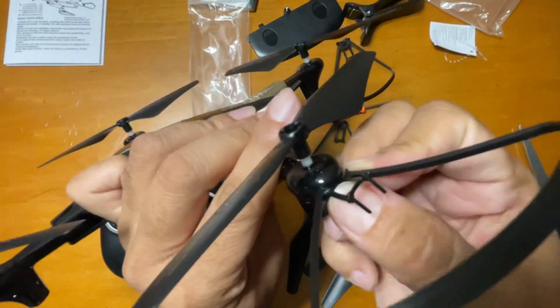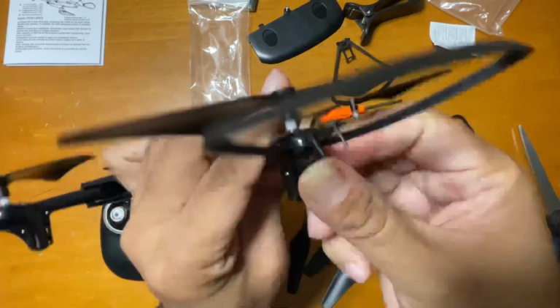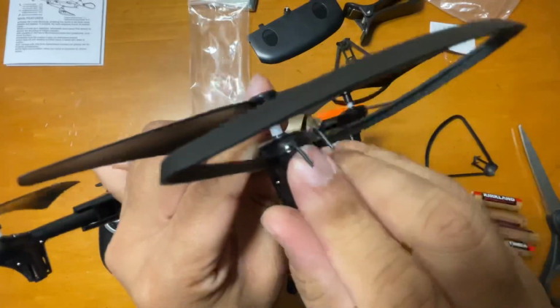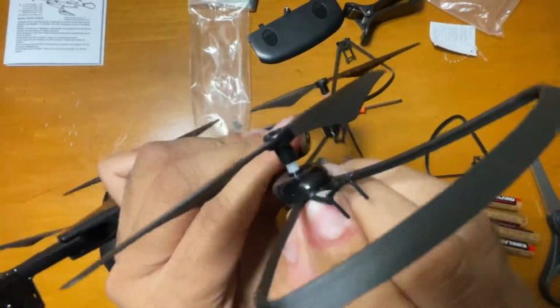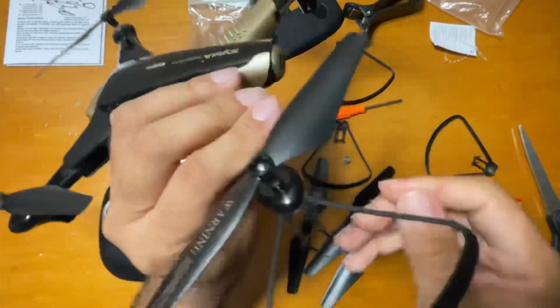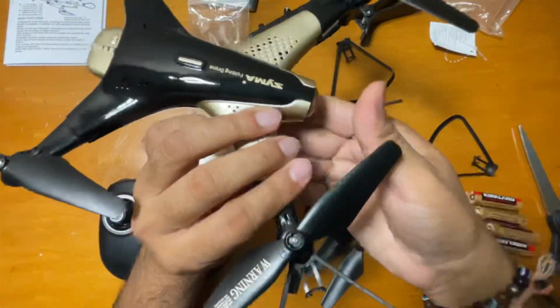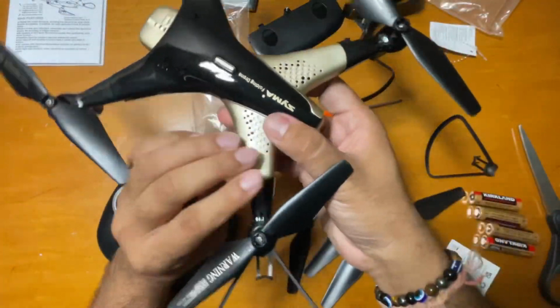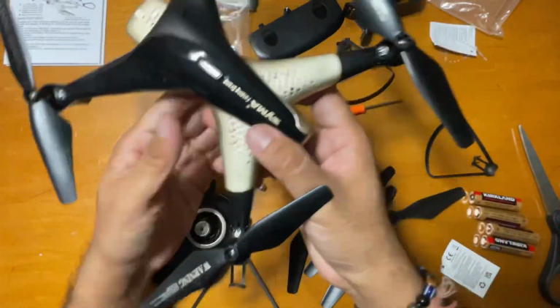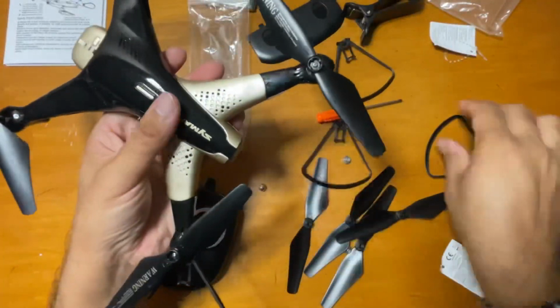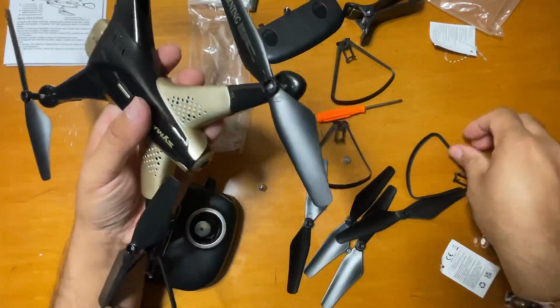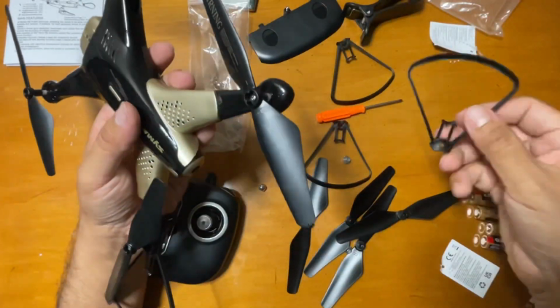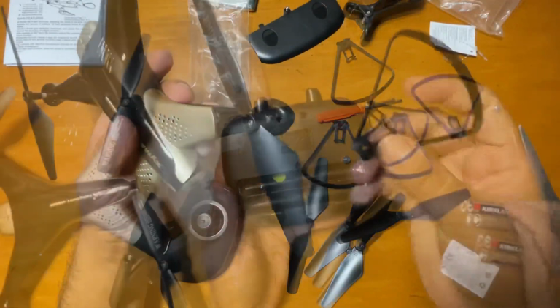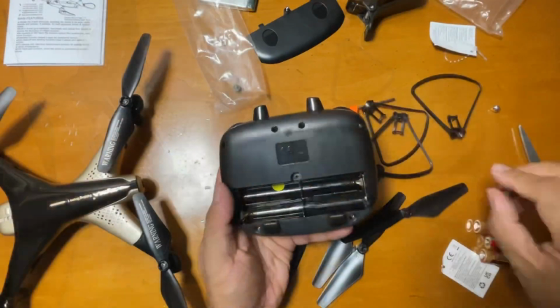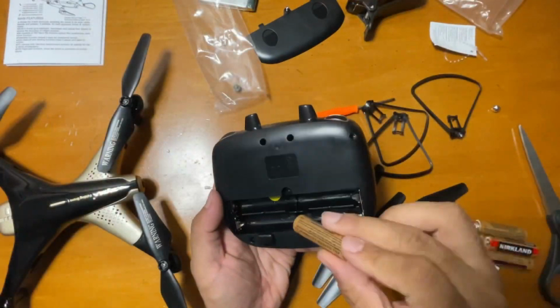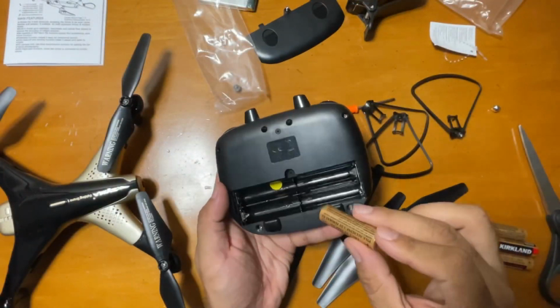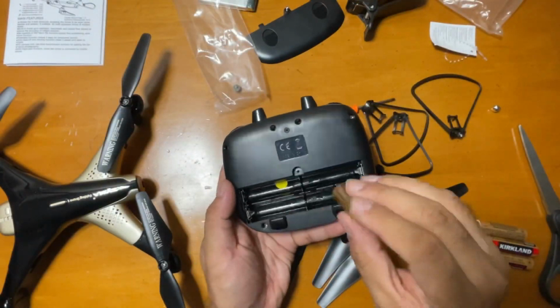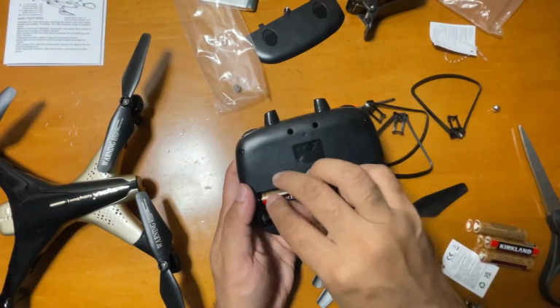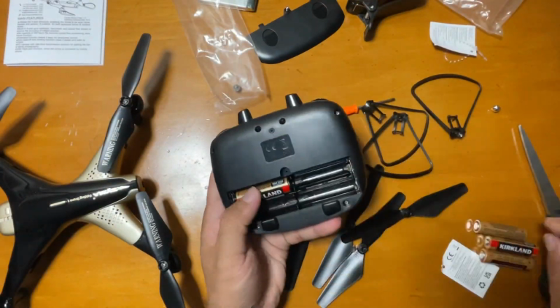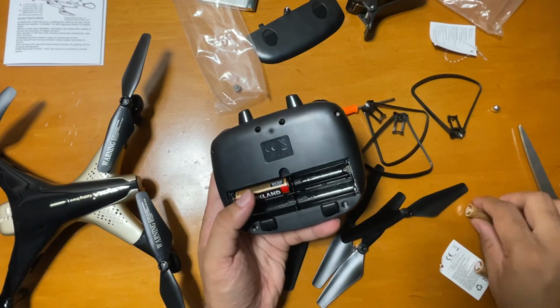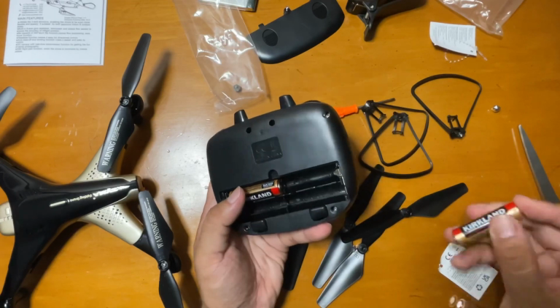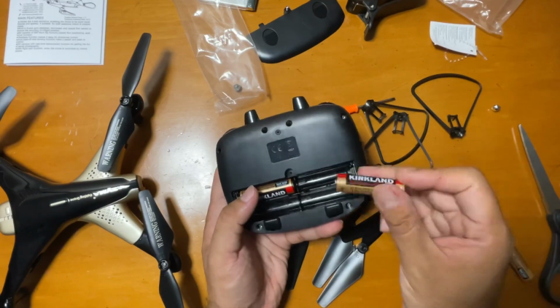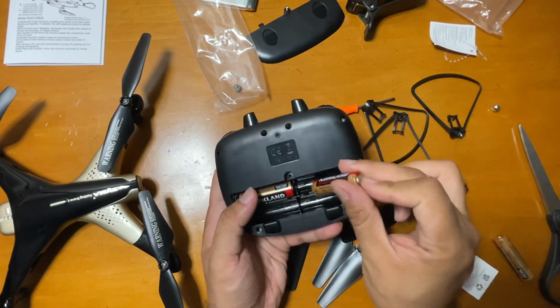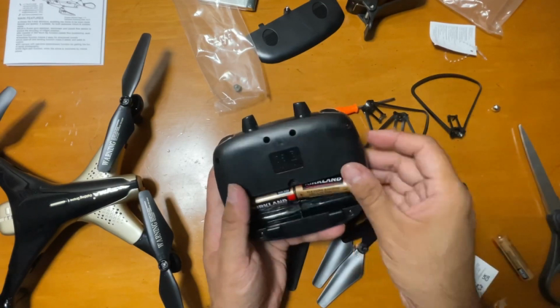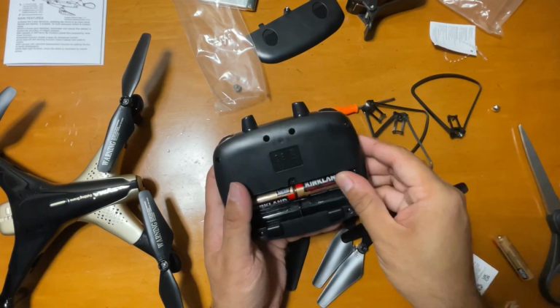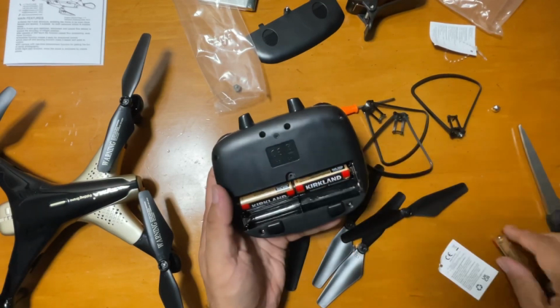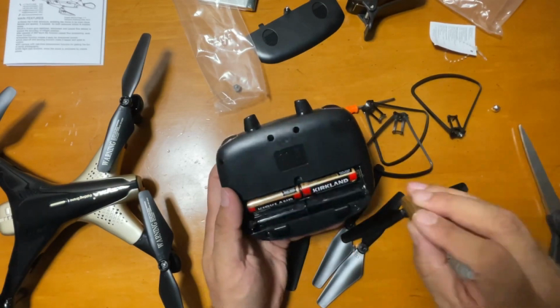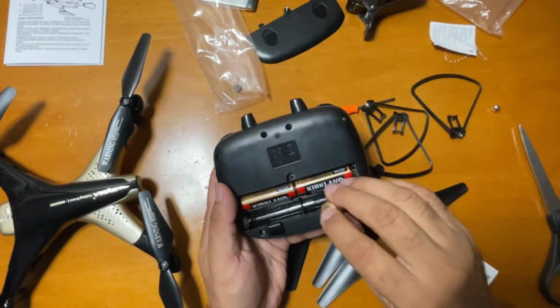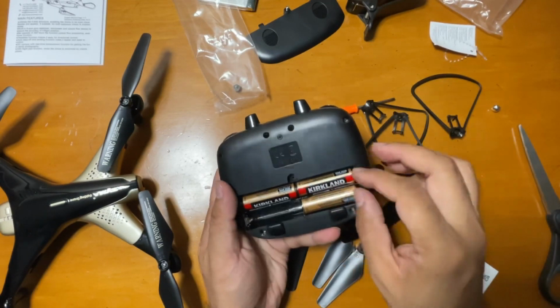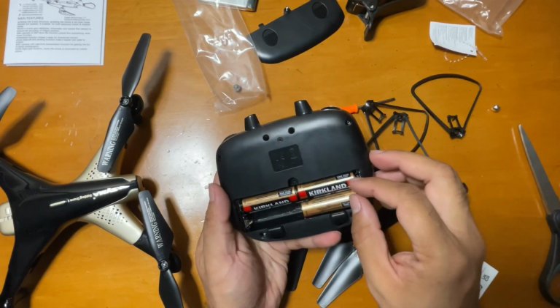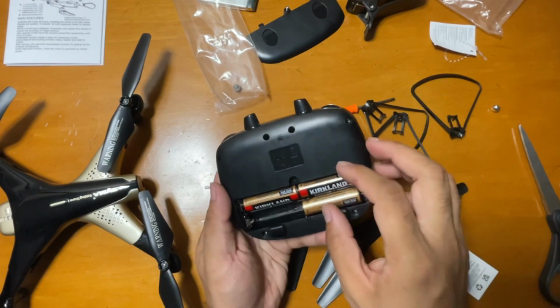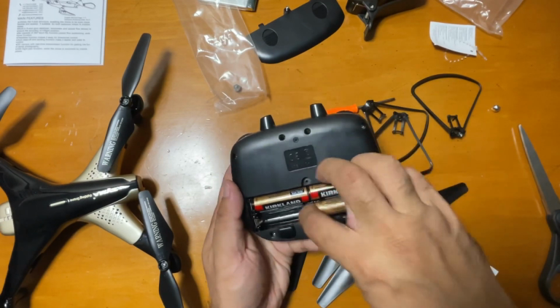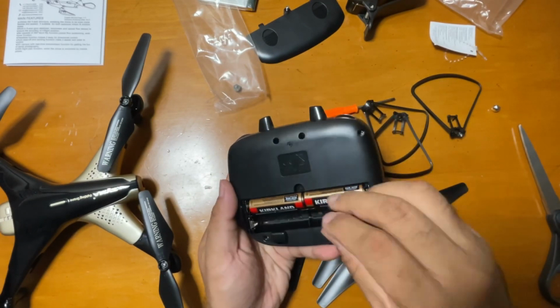I usually prefer not using them, but it's up to you — they are provided for protection. You can just add them on and they will protect the blades. These are the AA batteries that go with it.